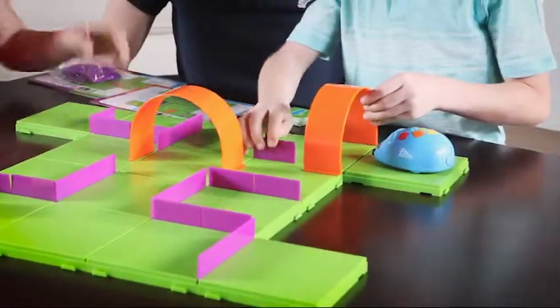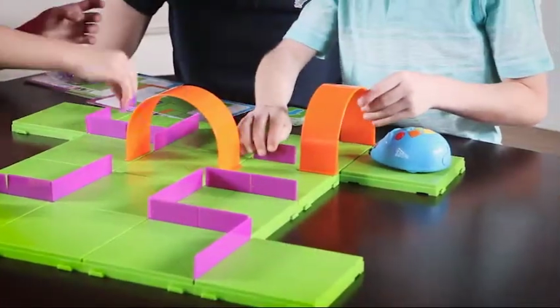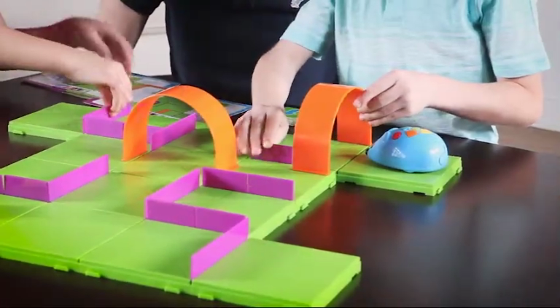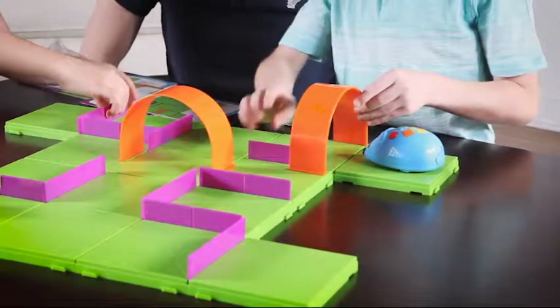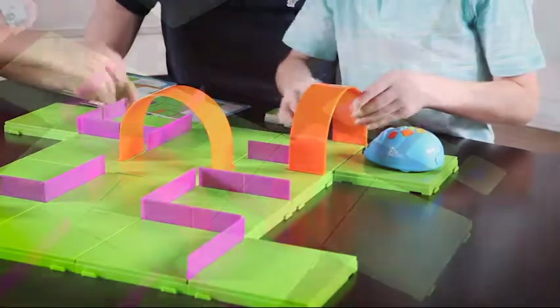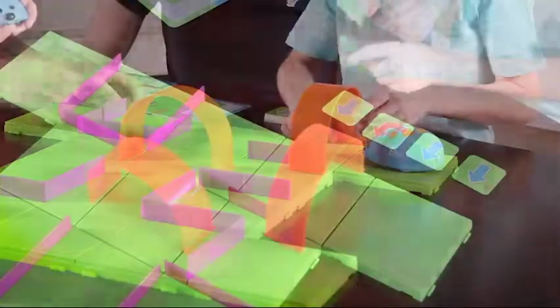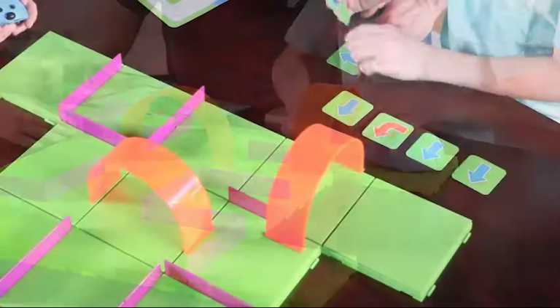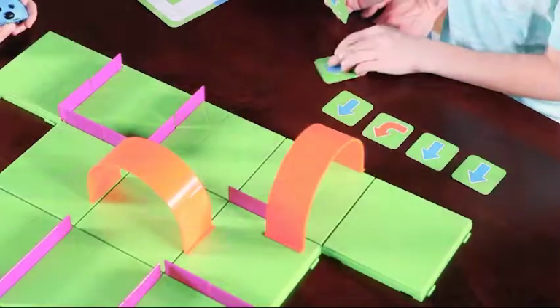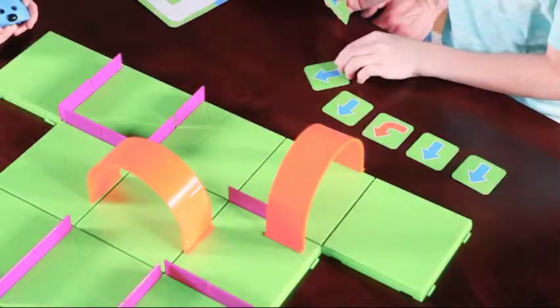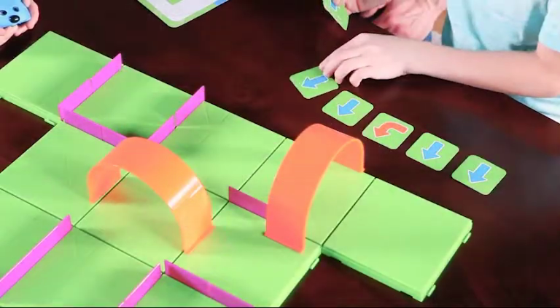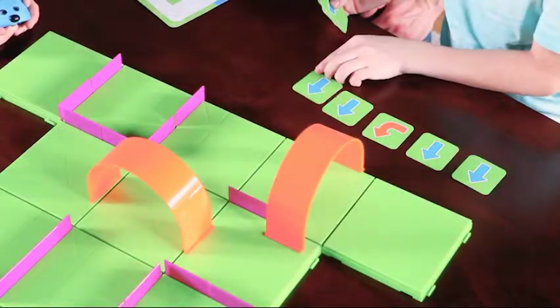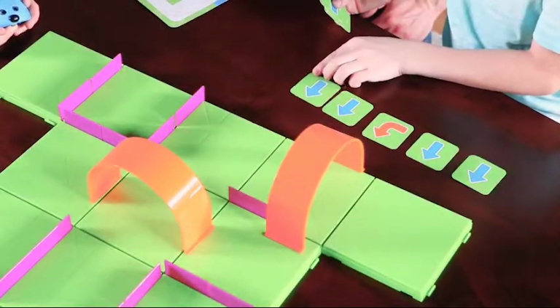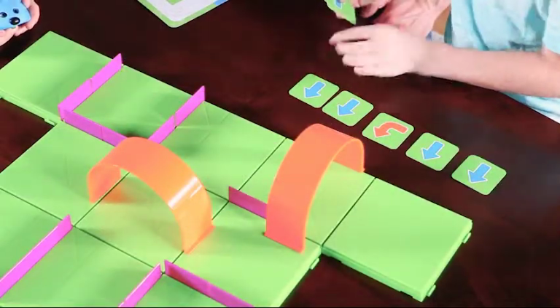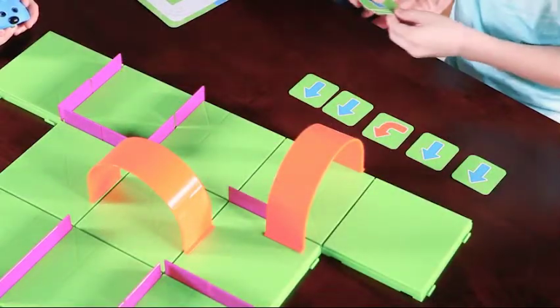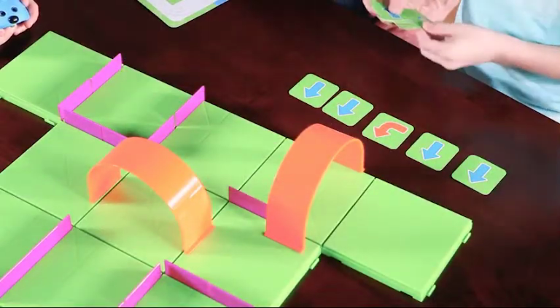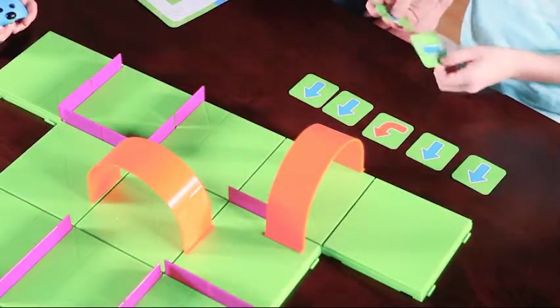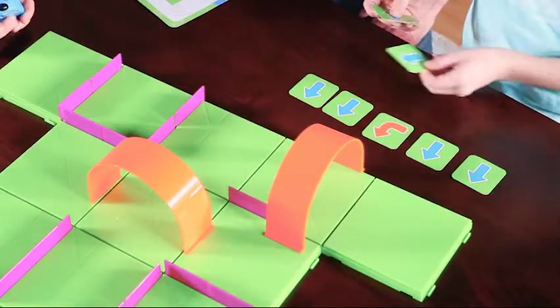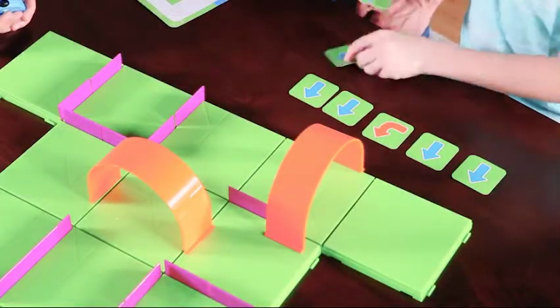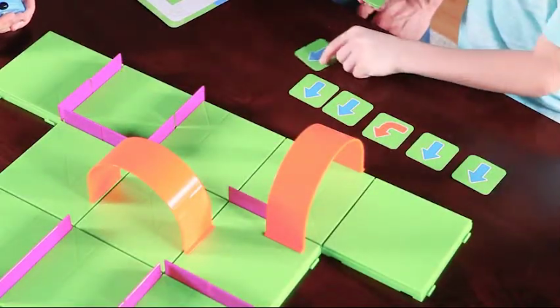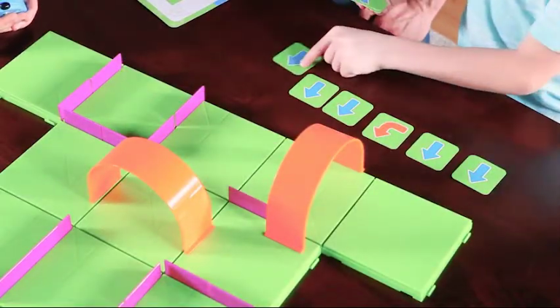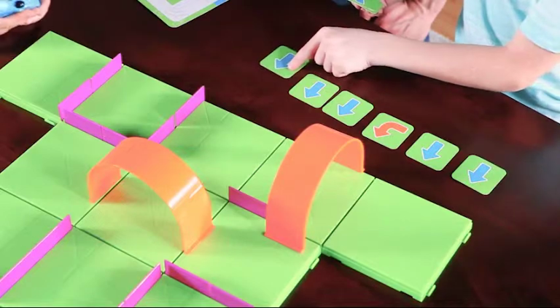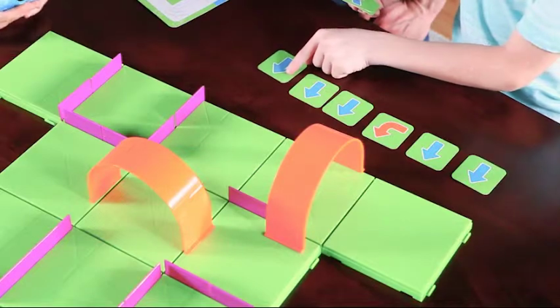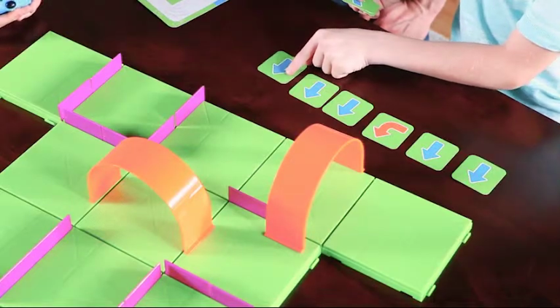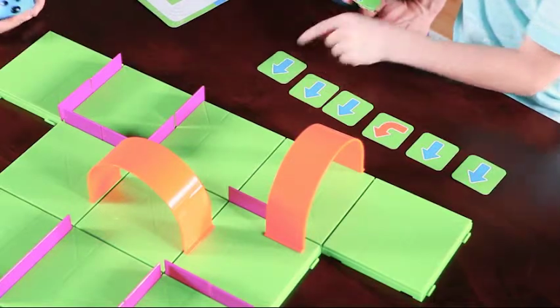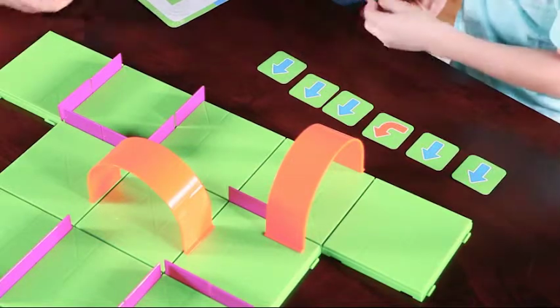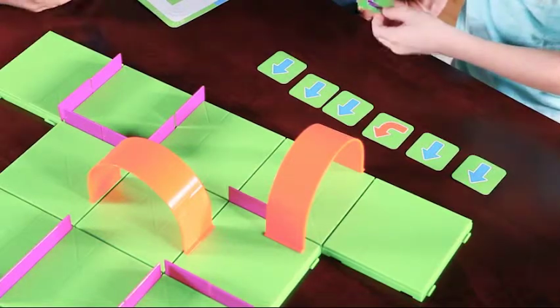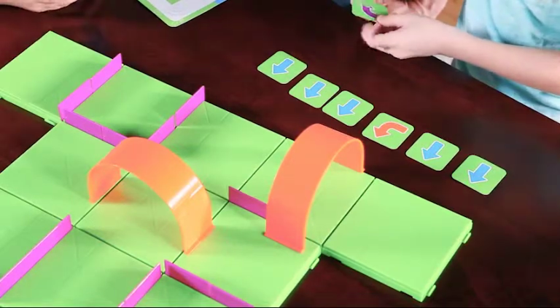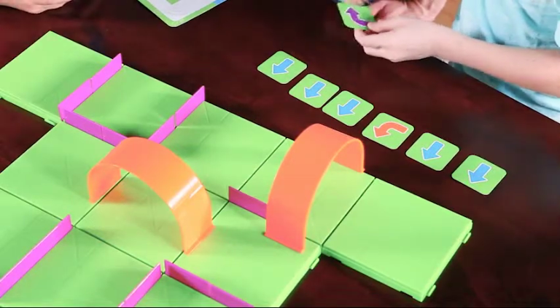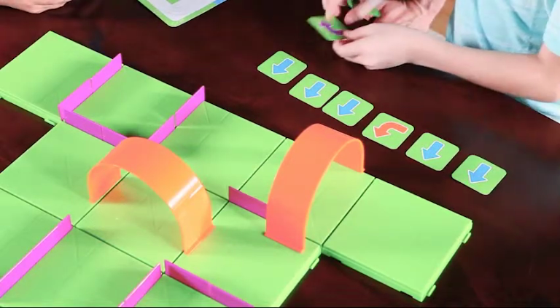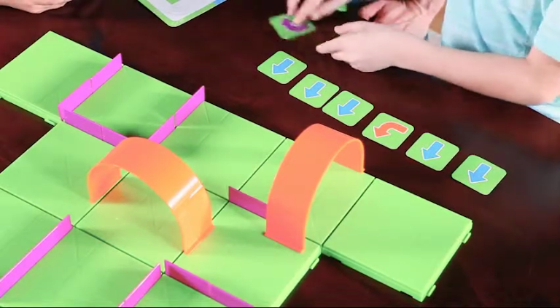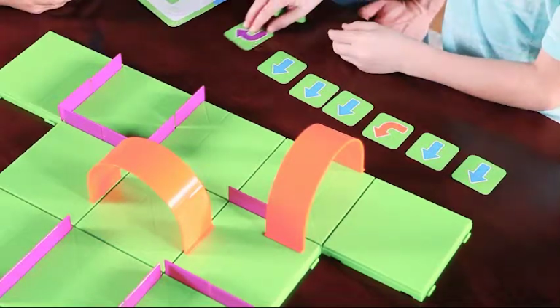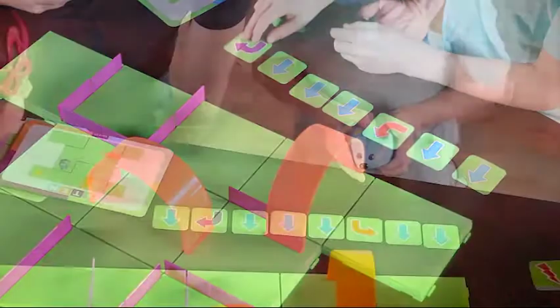Next, use the coding cards to plot a step-by-step path for Colby to find the cheese. Each card features a direction or step, such as forward or reverse, to program into Colby.